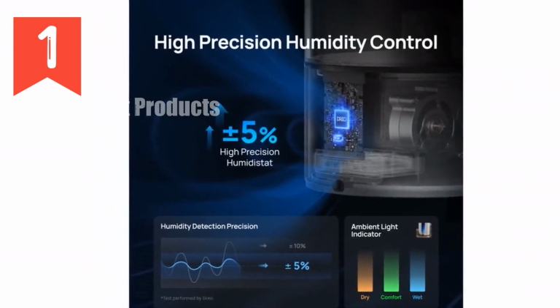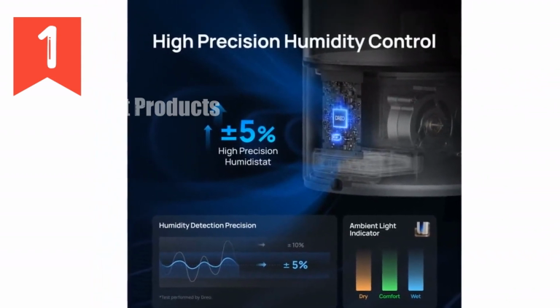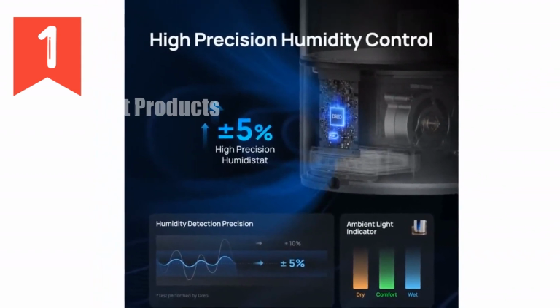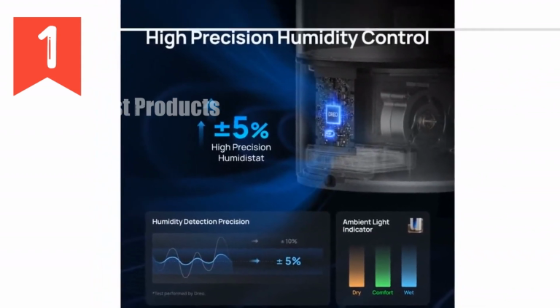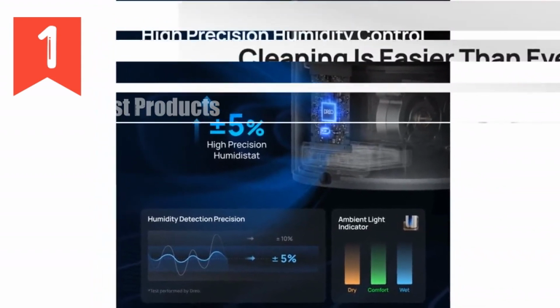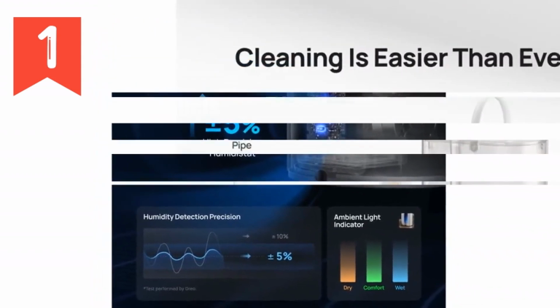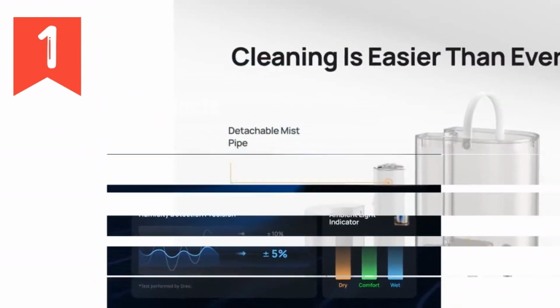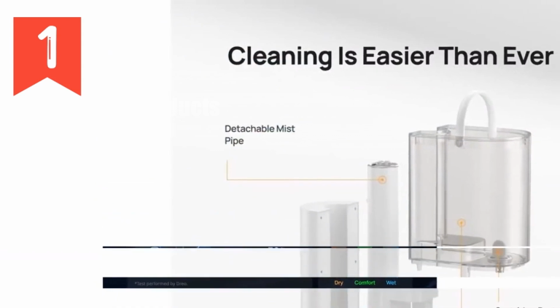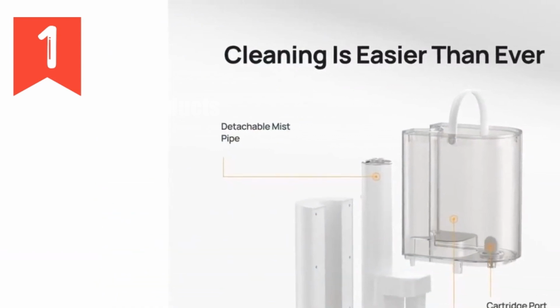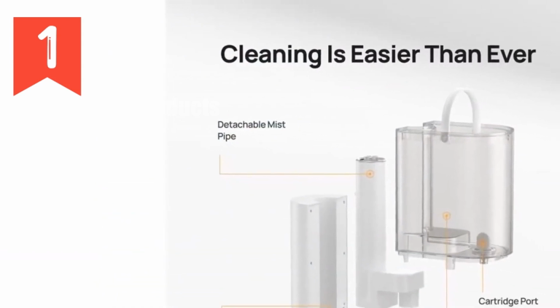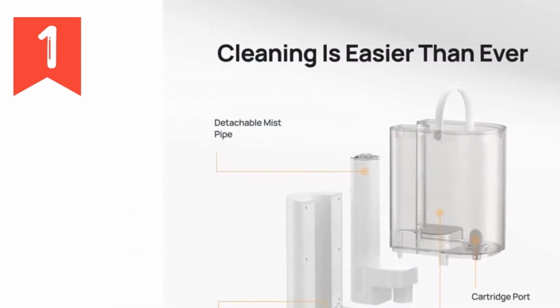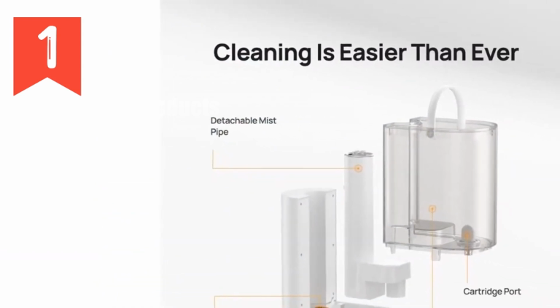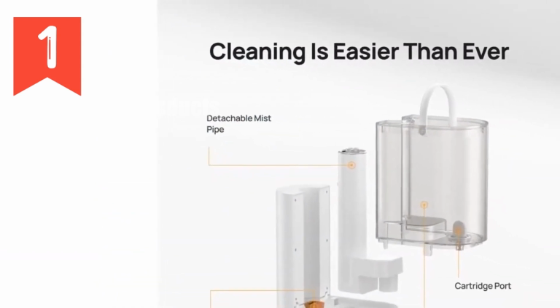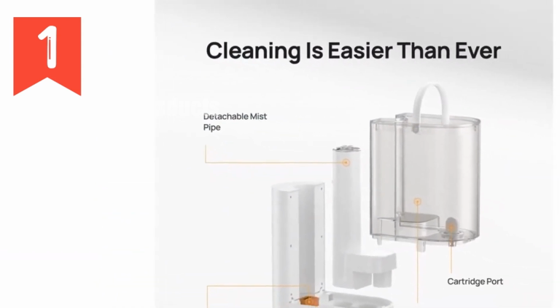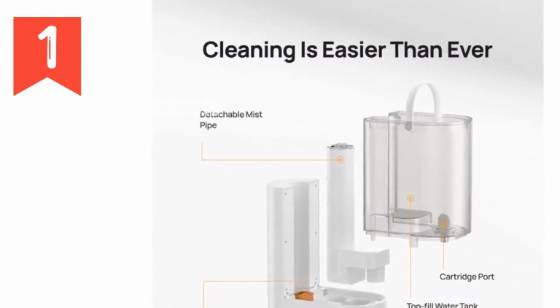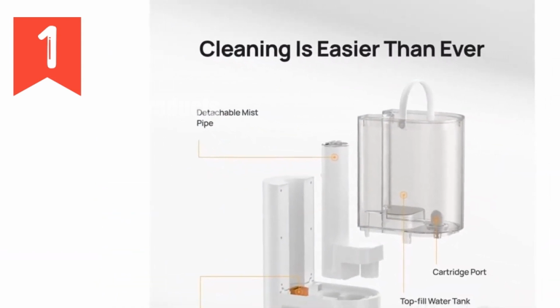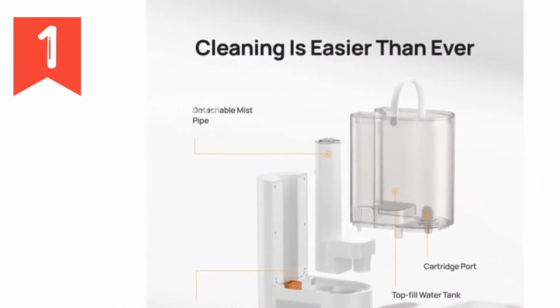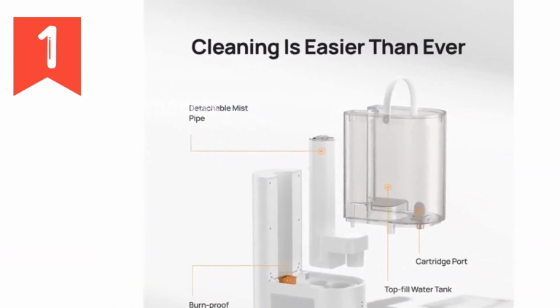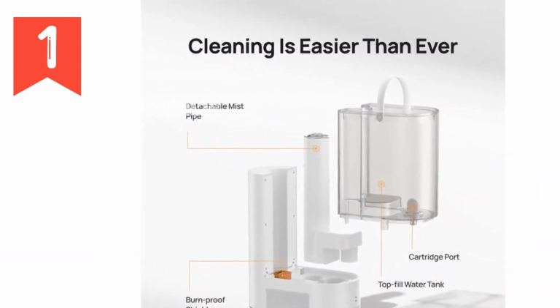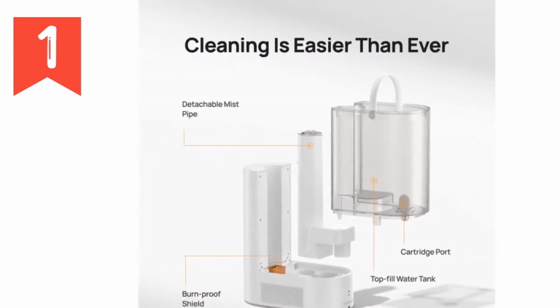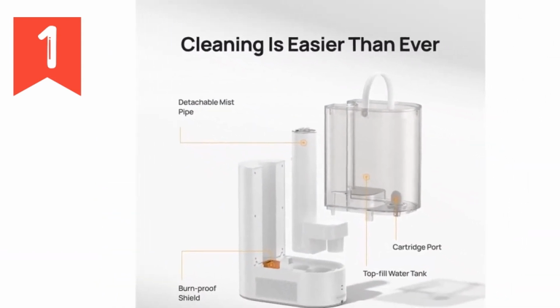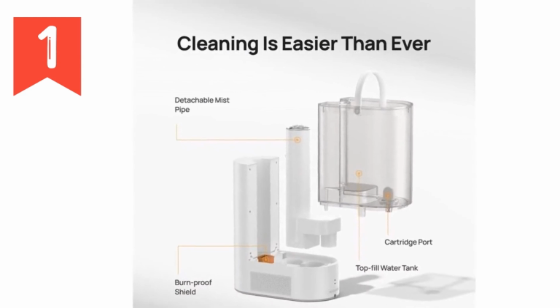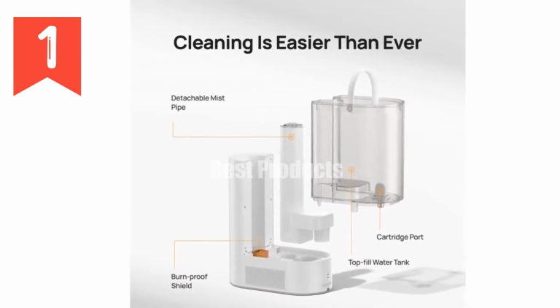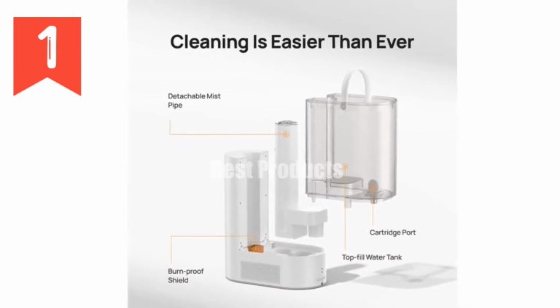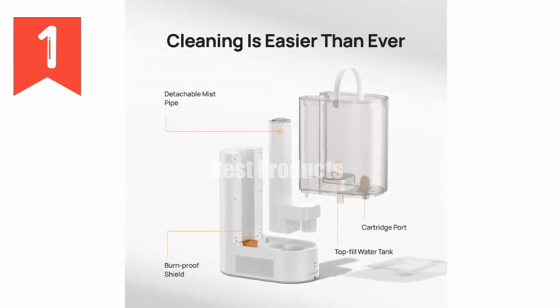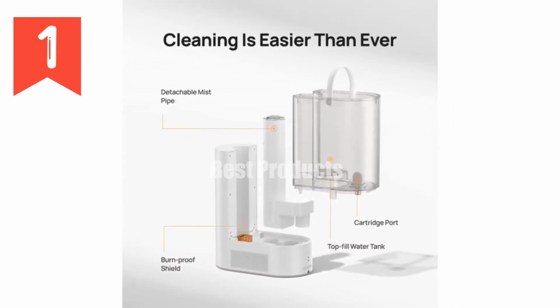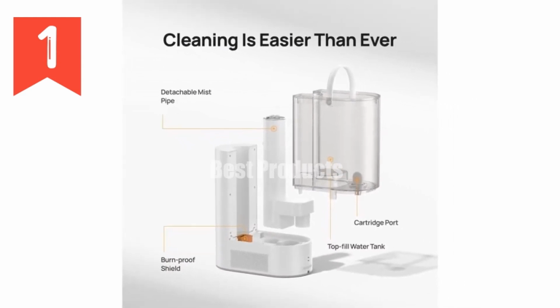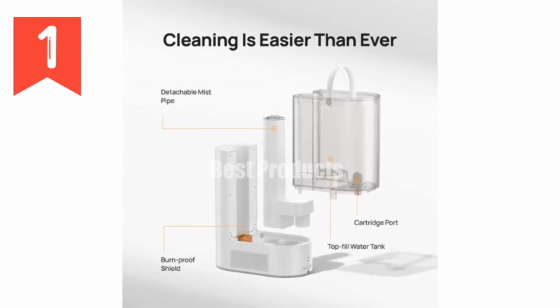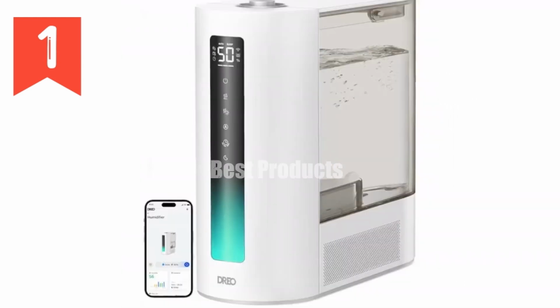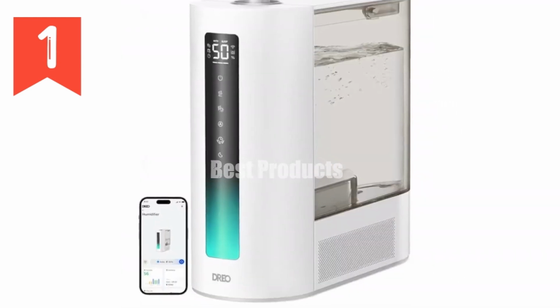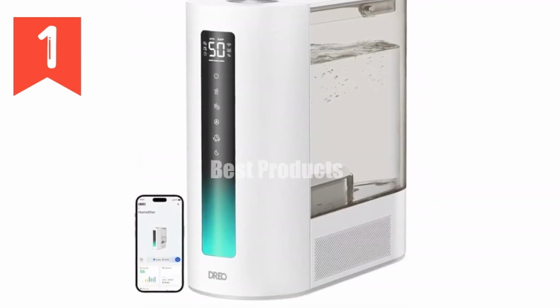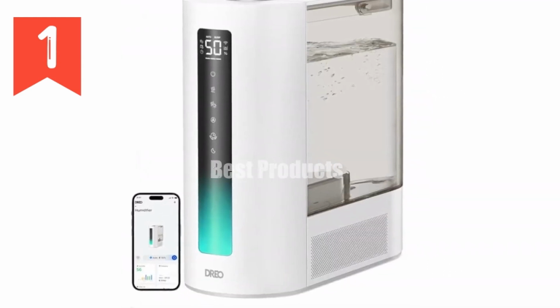Switch between scents with the dual aroma pad tray. Transform your living space with the ultimate humidifying solution, the Drio Smart Humidifier HM713S.